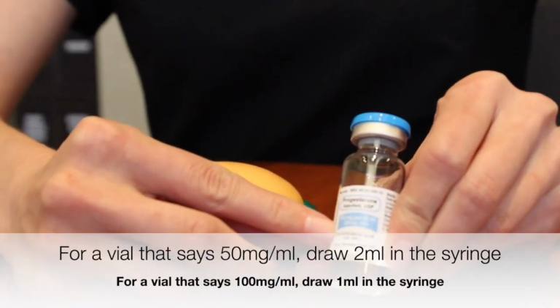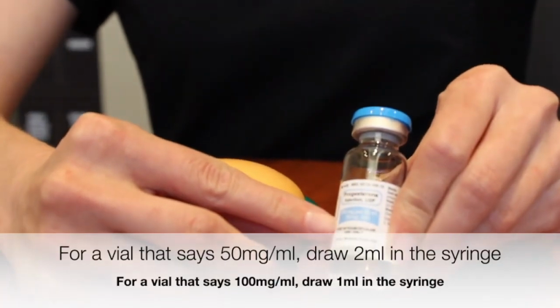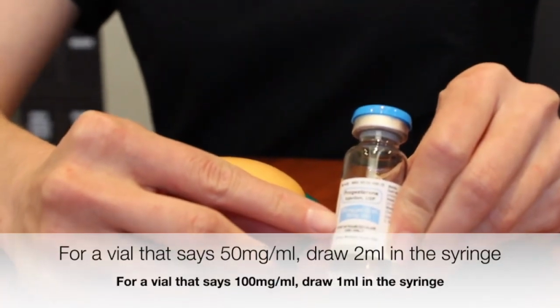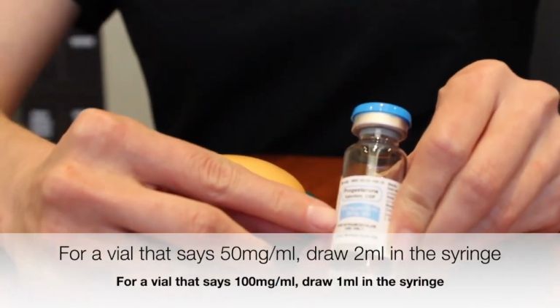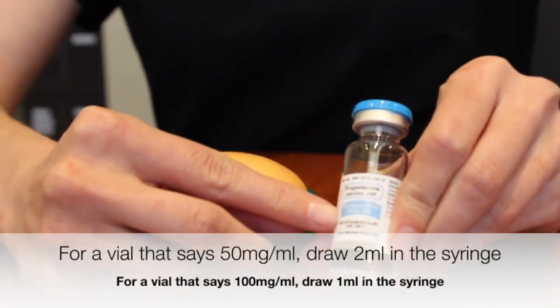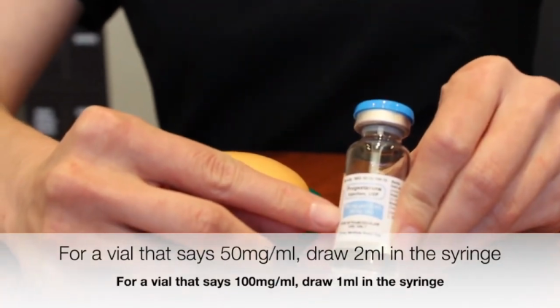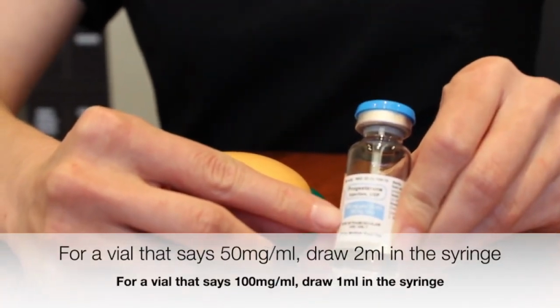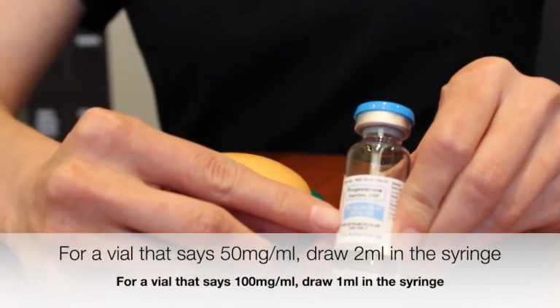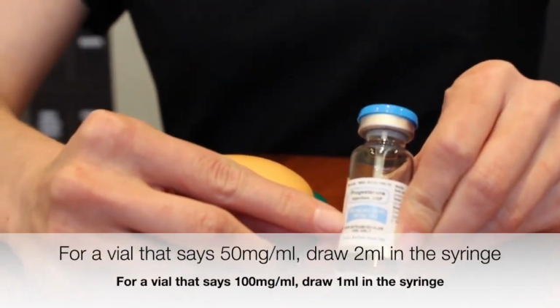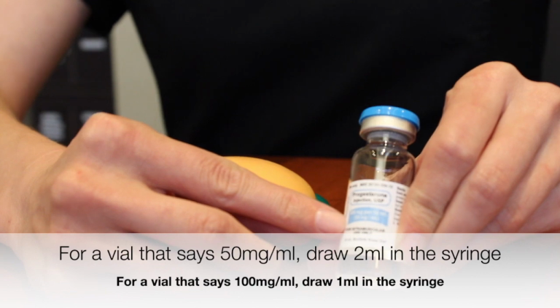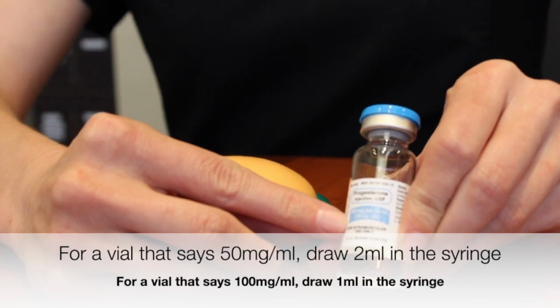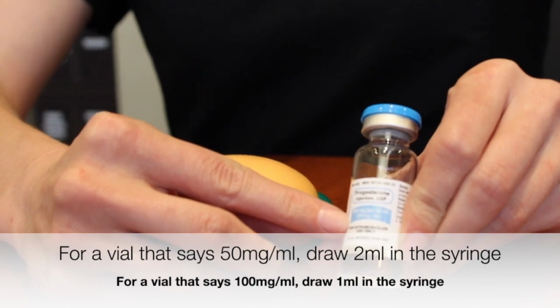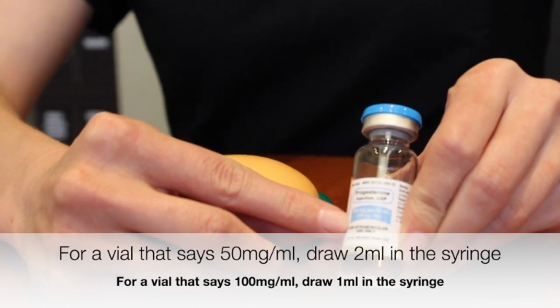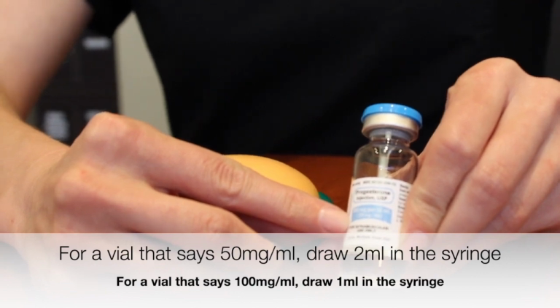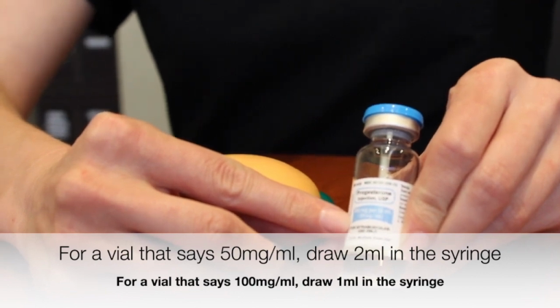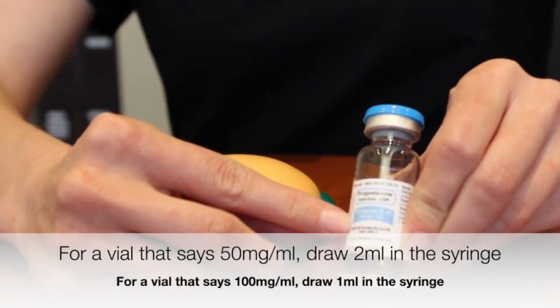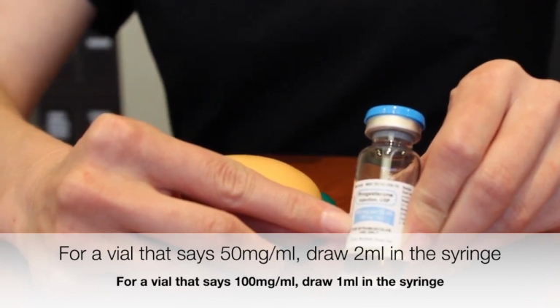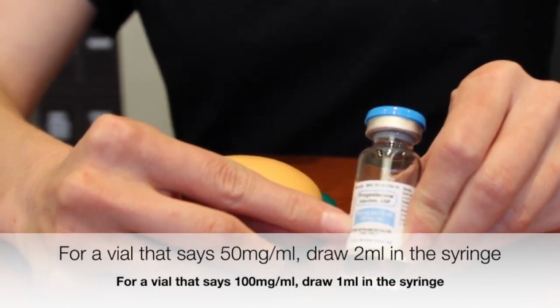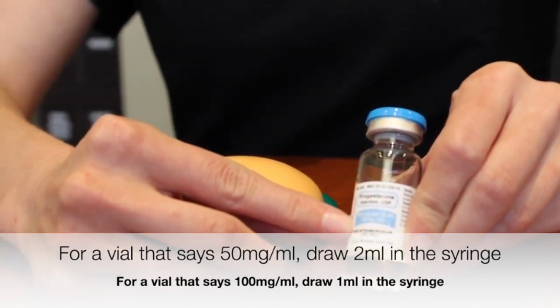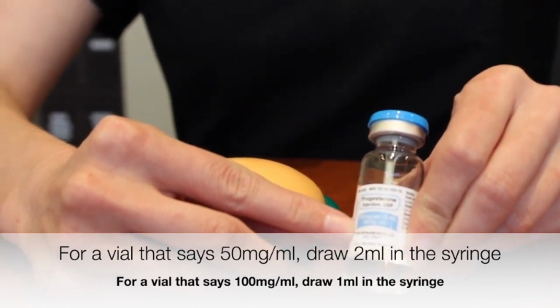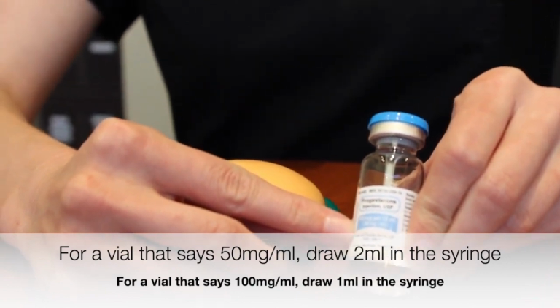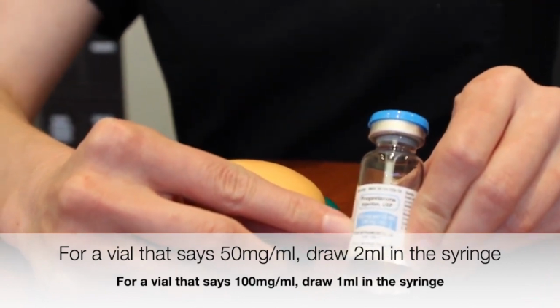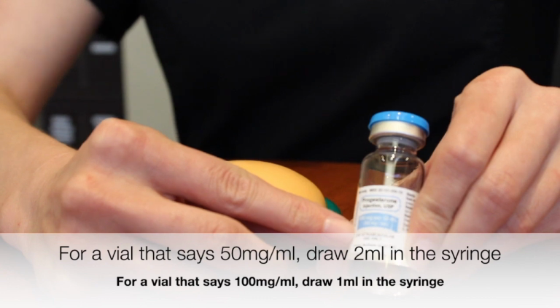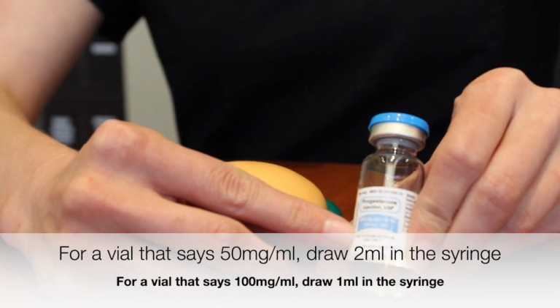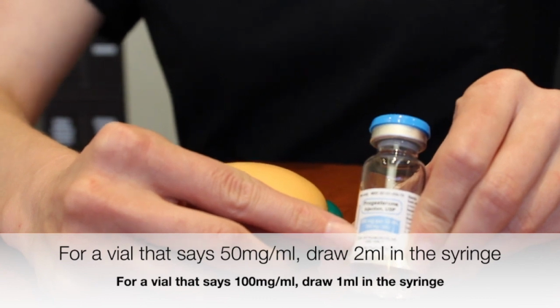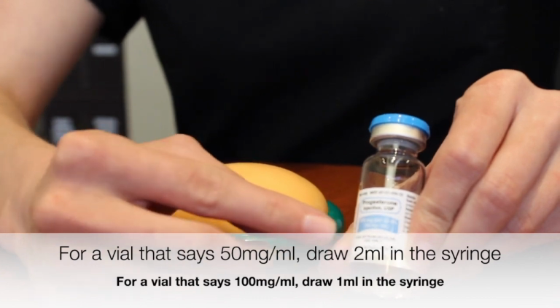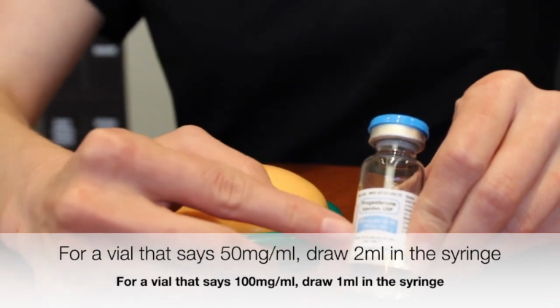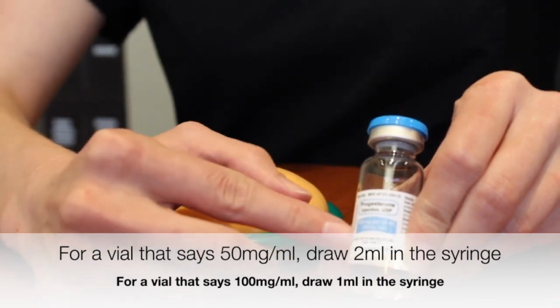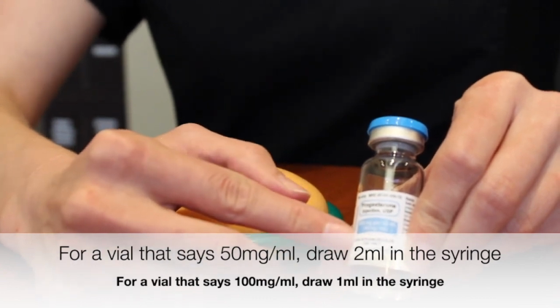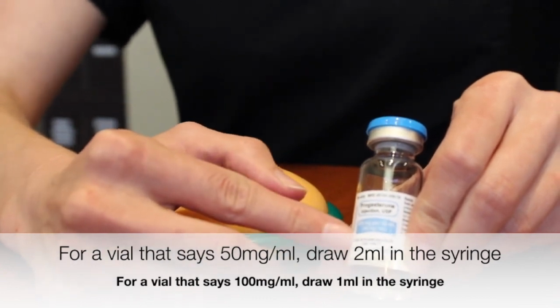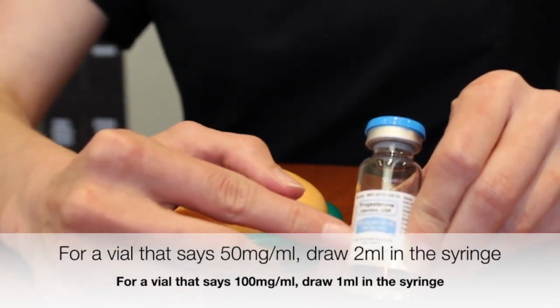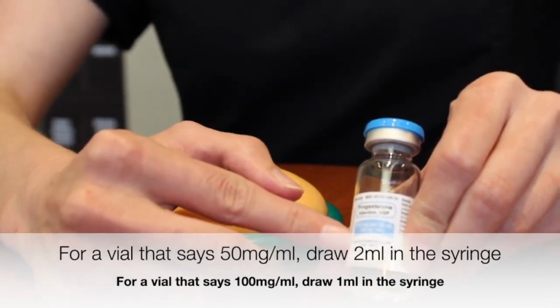Your medication can look different colors, and always pay close attention to what your specific dose is for your progesterone in oil. If you do have a 50 milligram per milliliter vial, we ask that you withdraw two milliliters. If you have 100, you're only going to withdraw one. So this vial is at 50, so I'll demonstrate that.